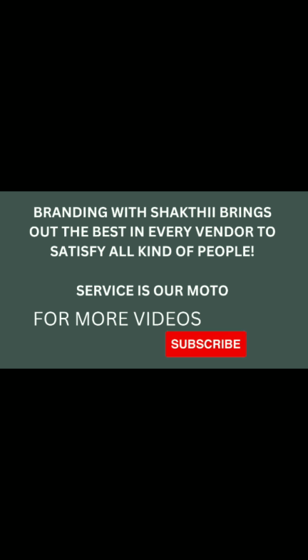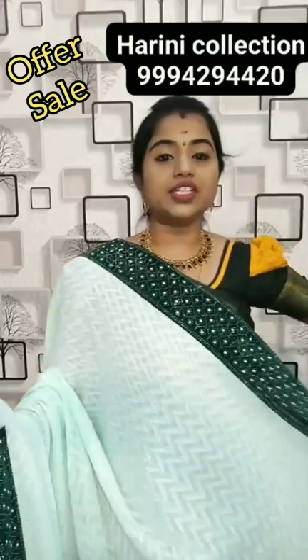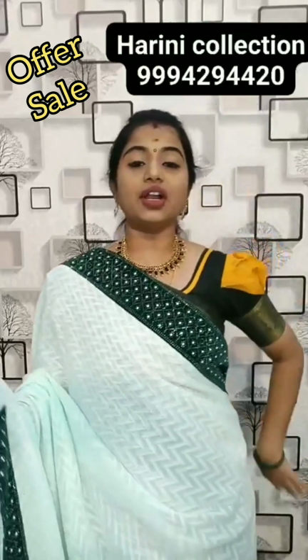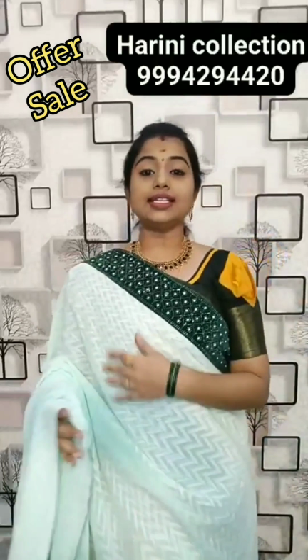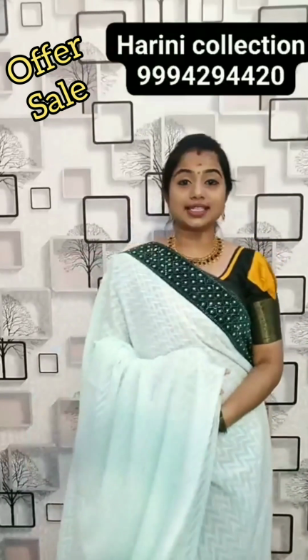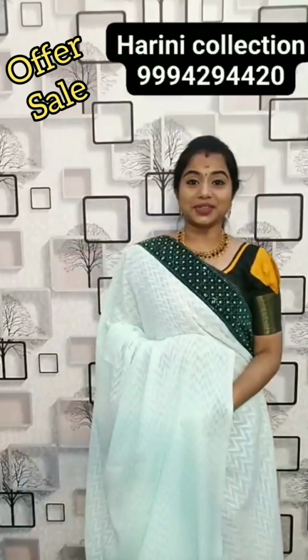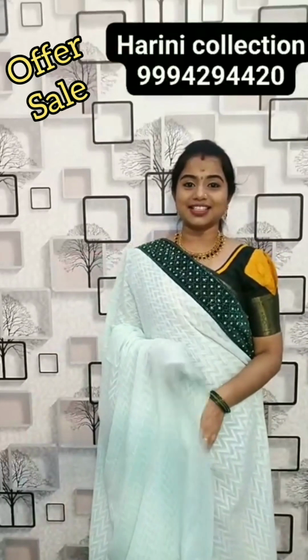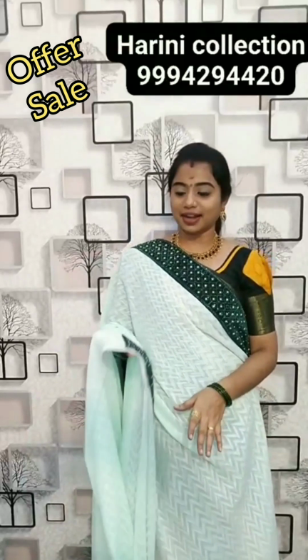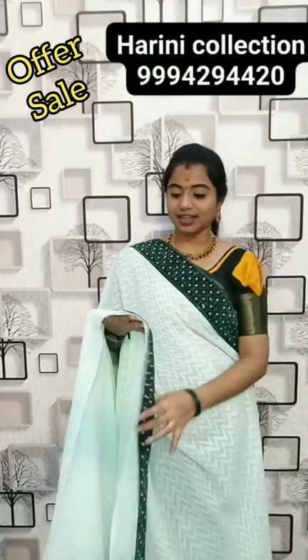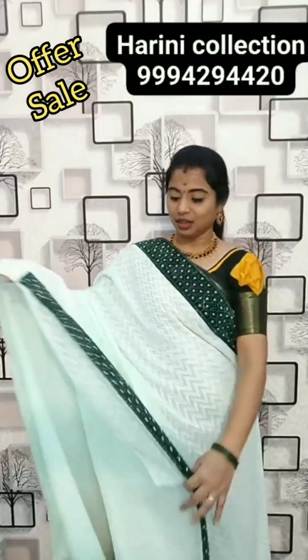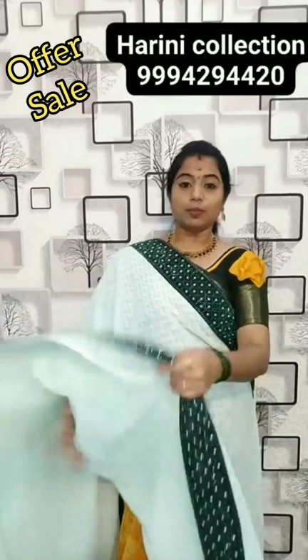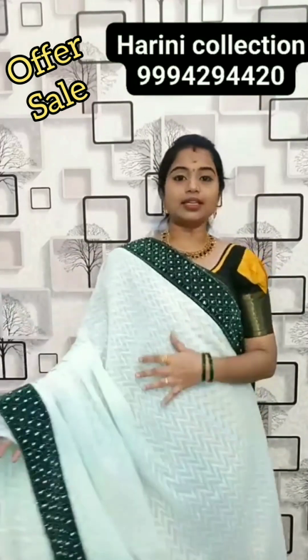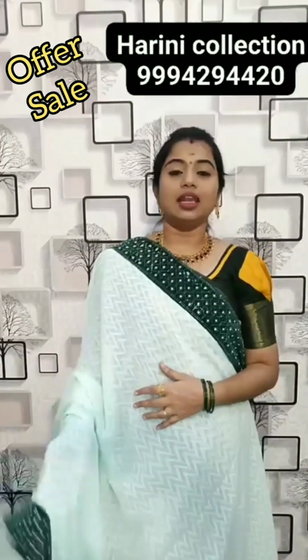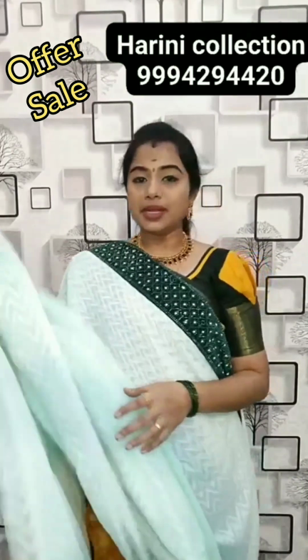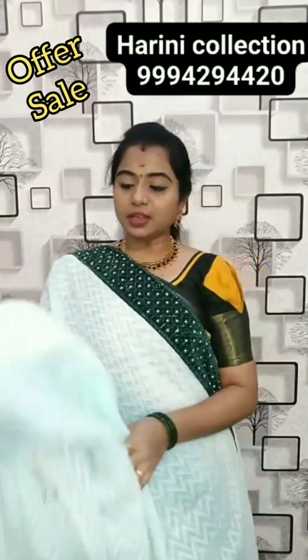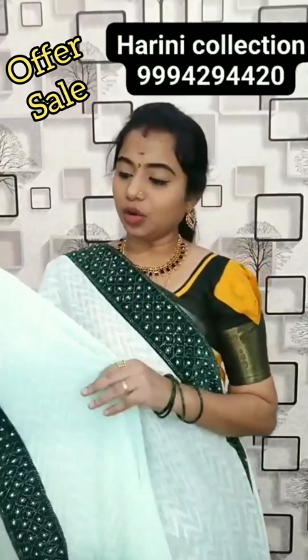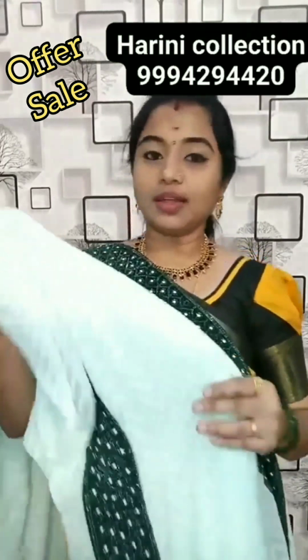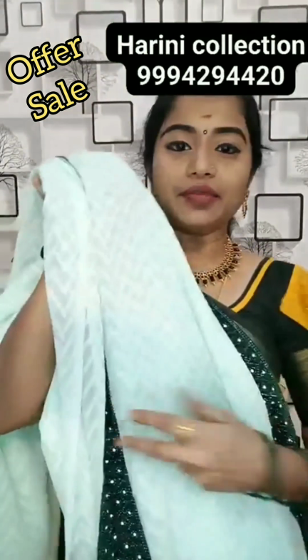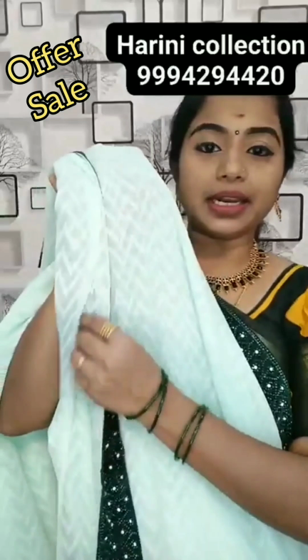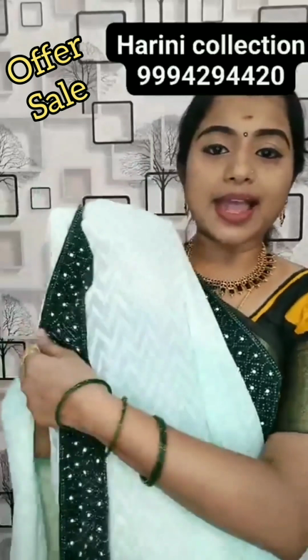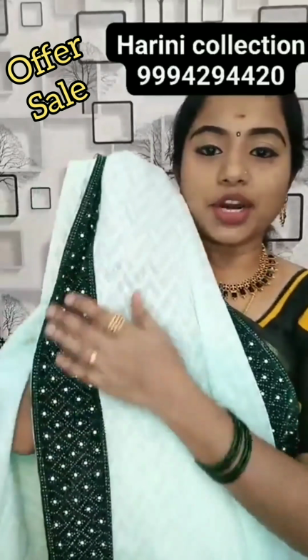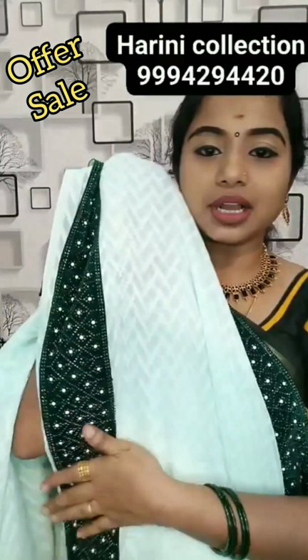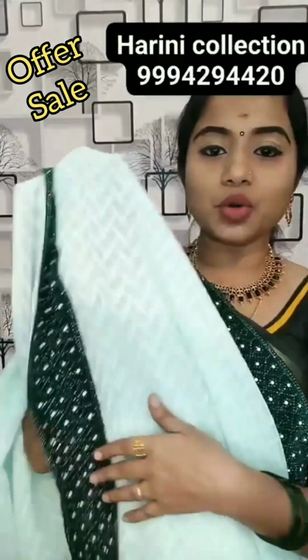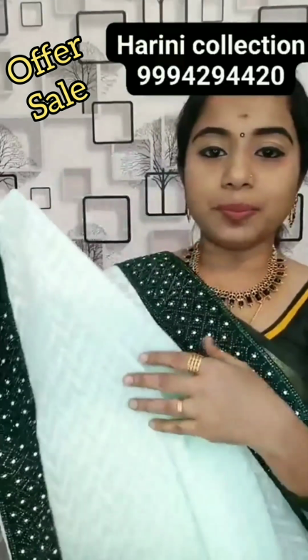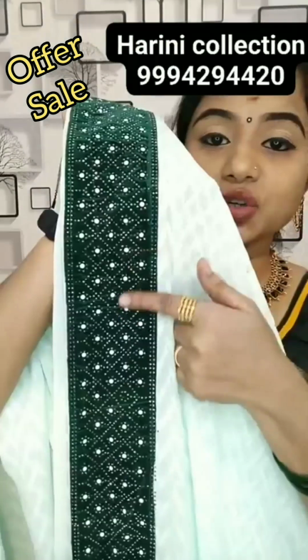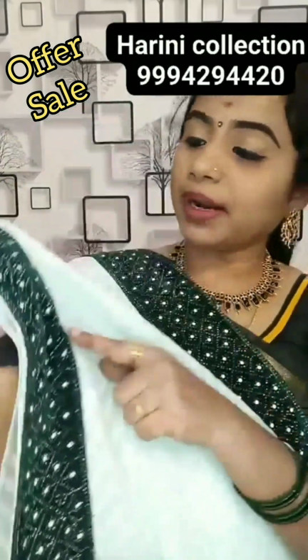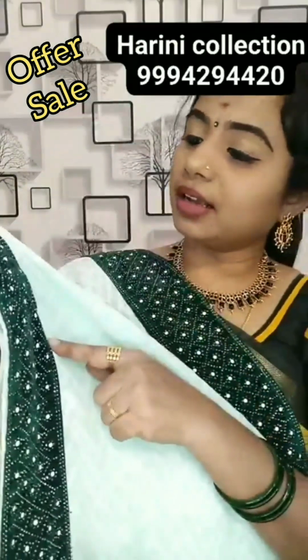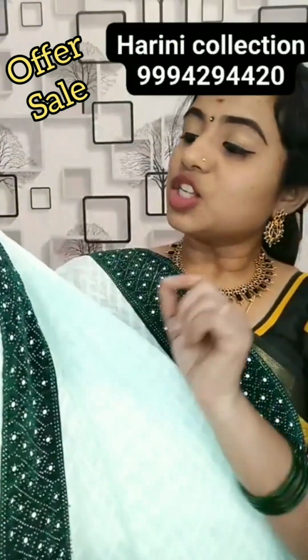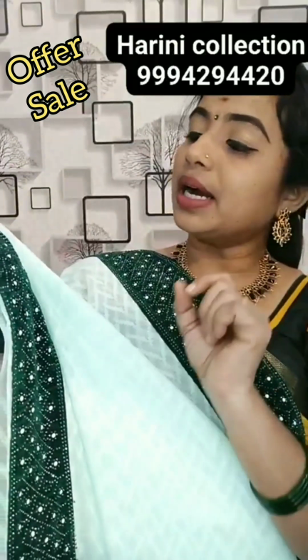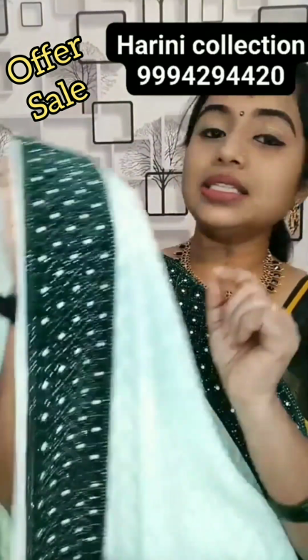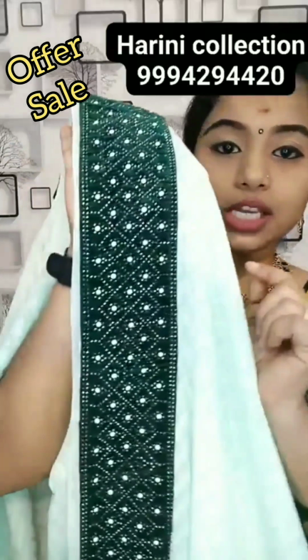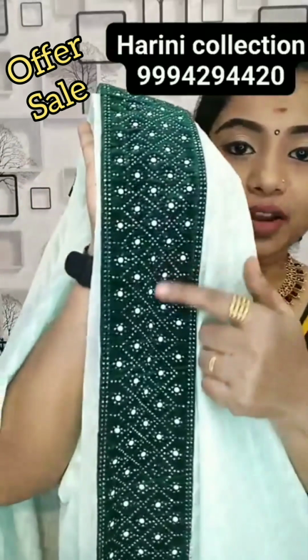This is the chiffon designer saree. This is the super art saree. The rubber side is the patch border. This is the stonework — pearls and Swarovski stonework.